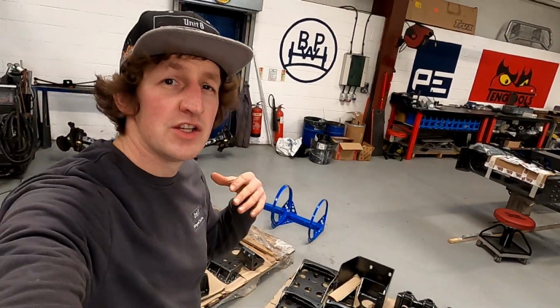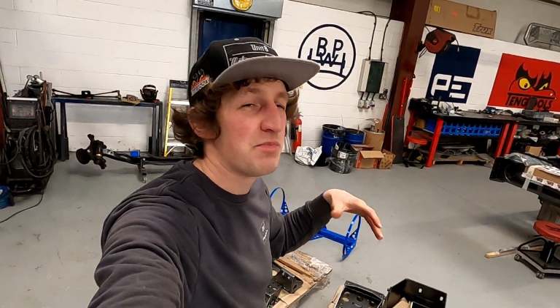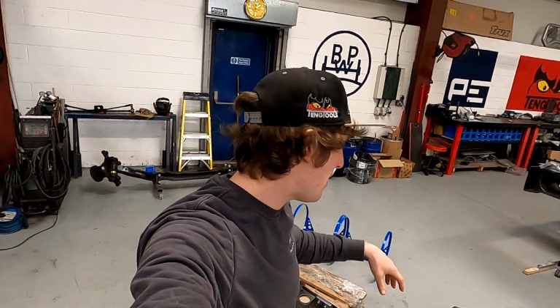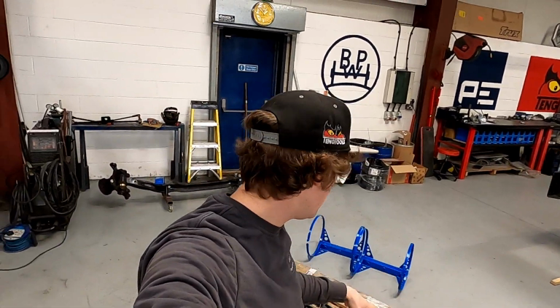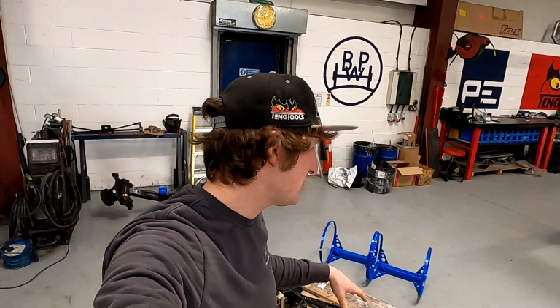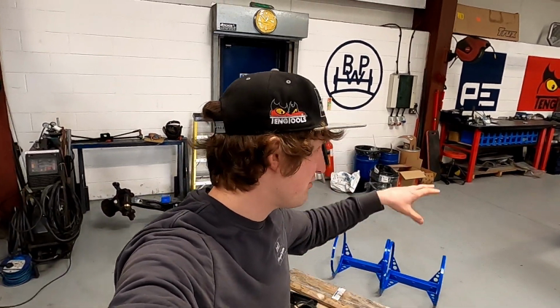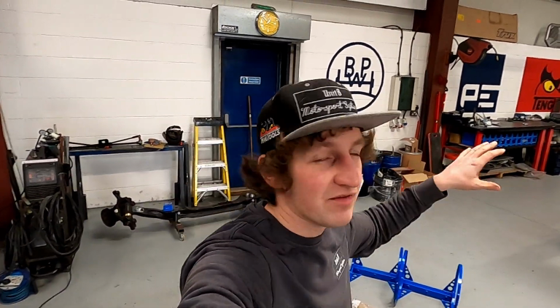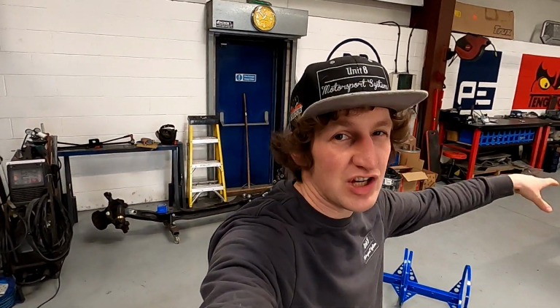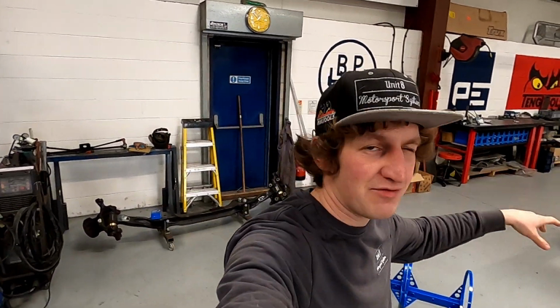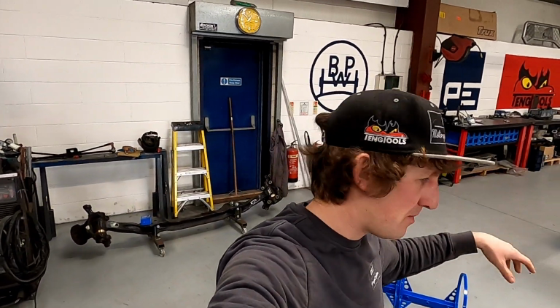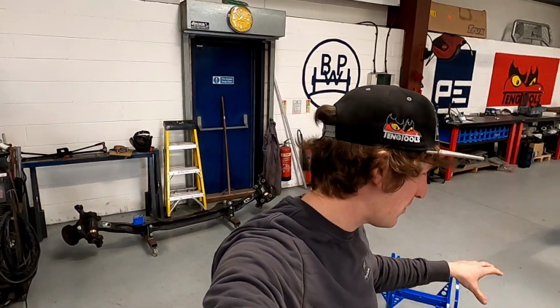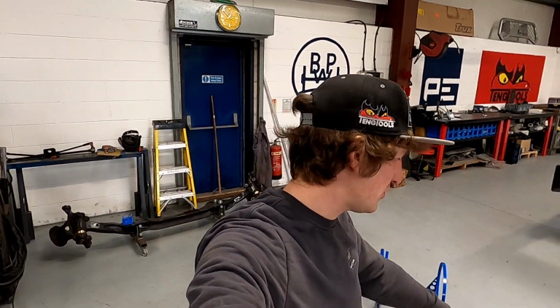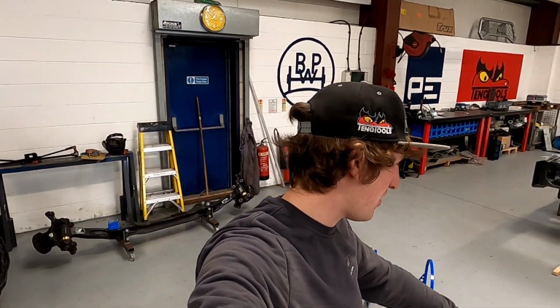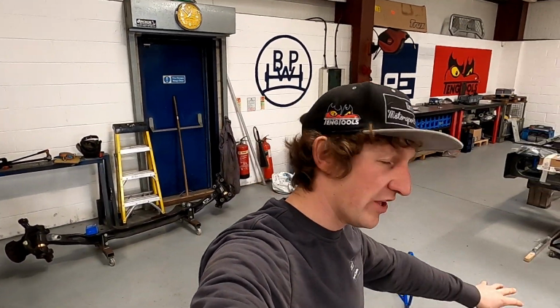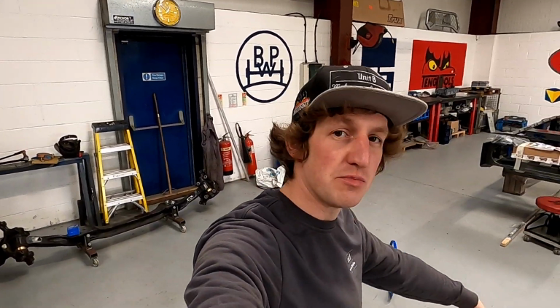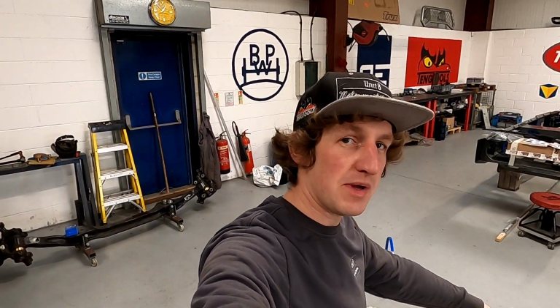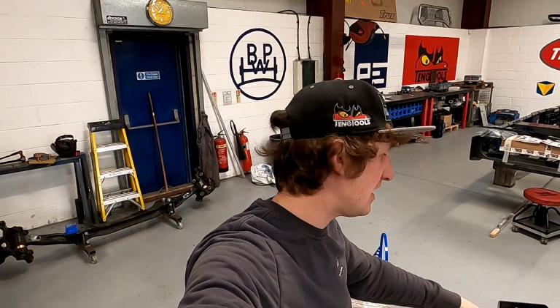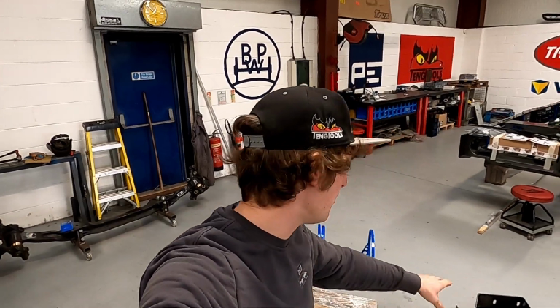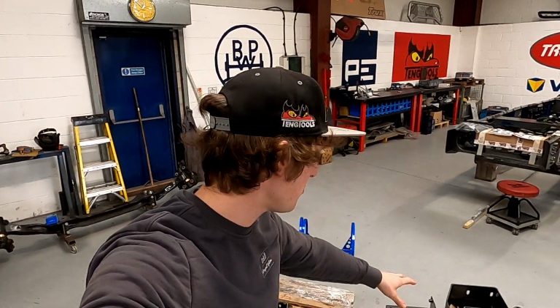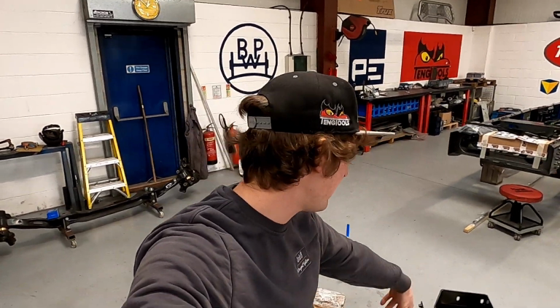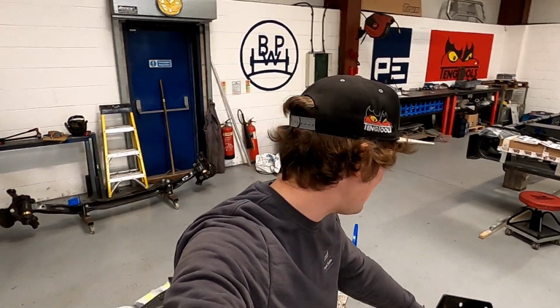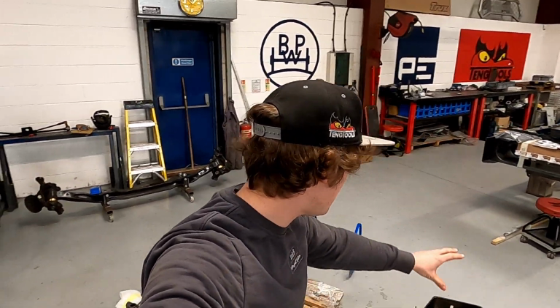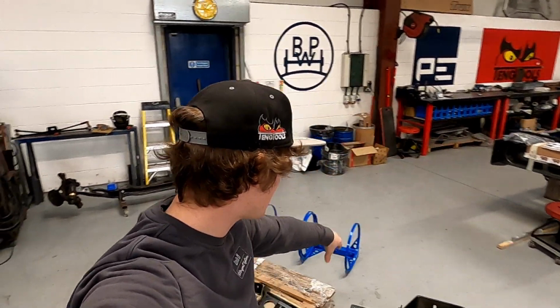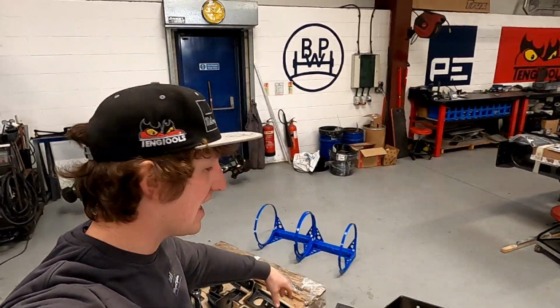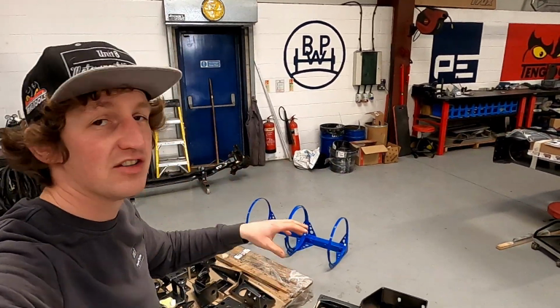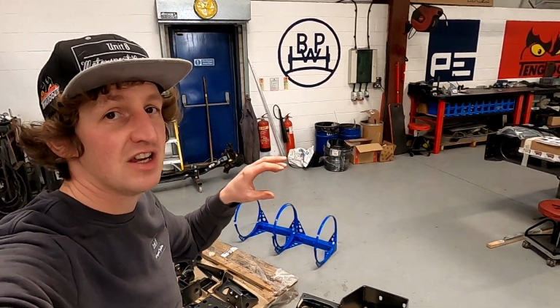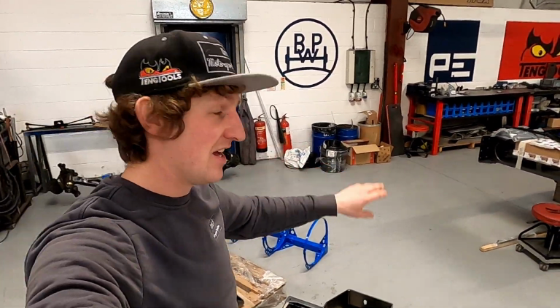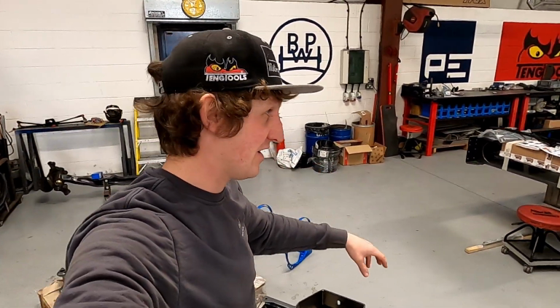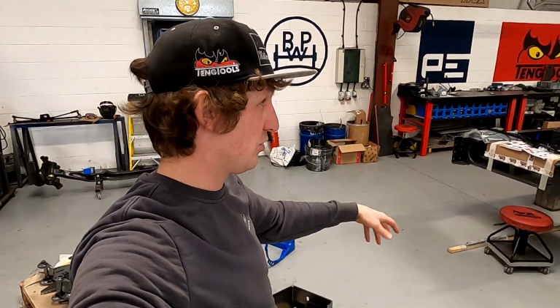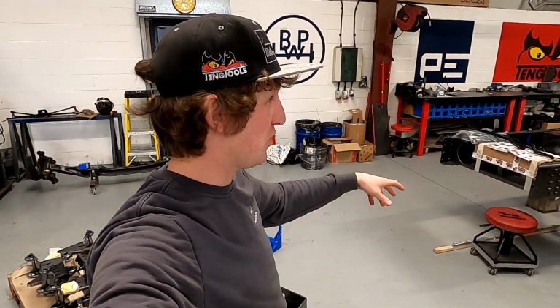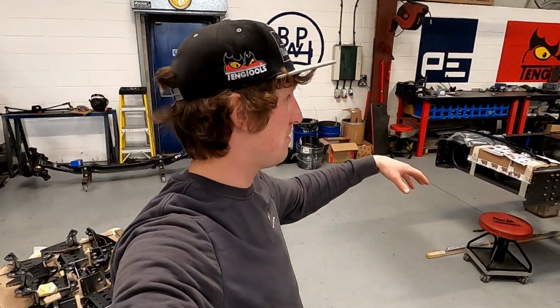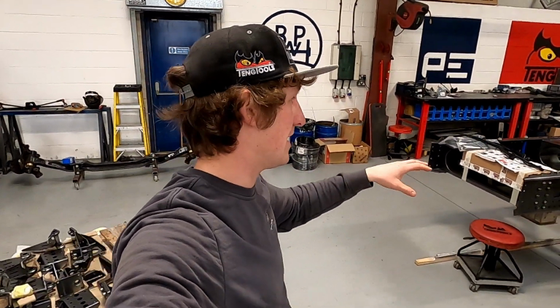It's been about a week since we received the chassis from the powder coaters. We've got all the smaller bits now: prop cover, engine mounts, spring hangers, and clutch booster pack.